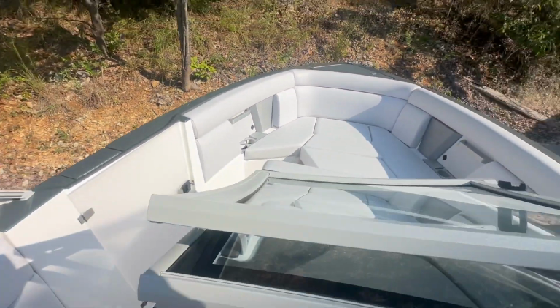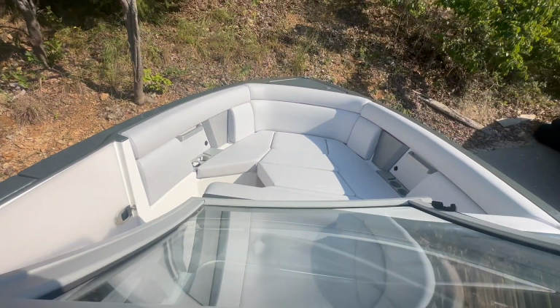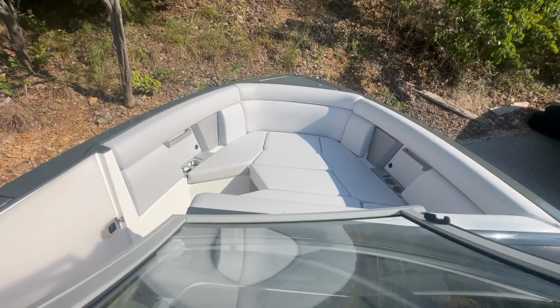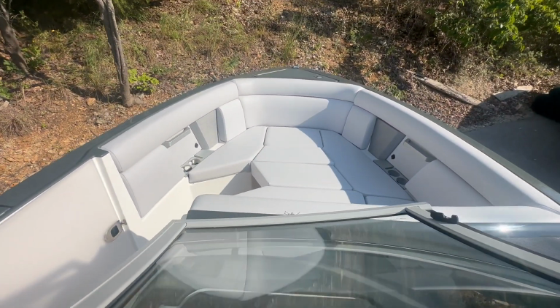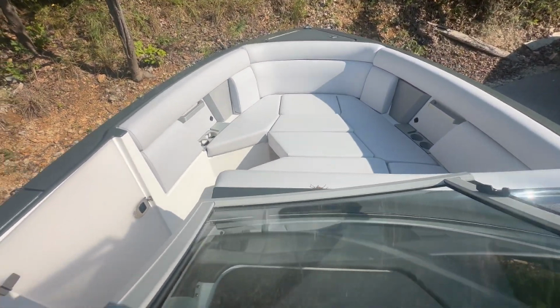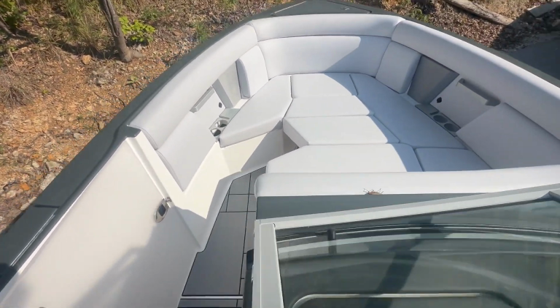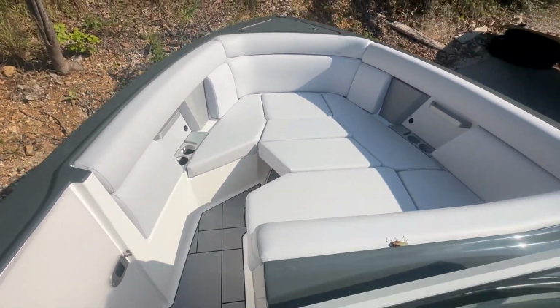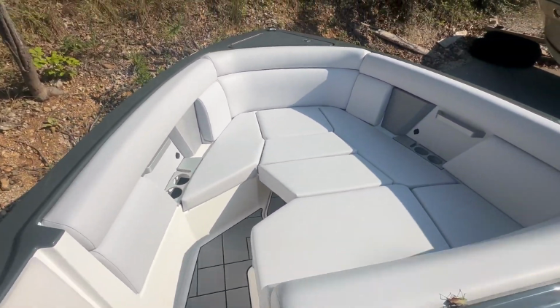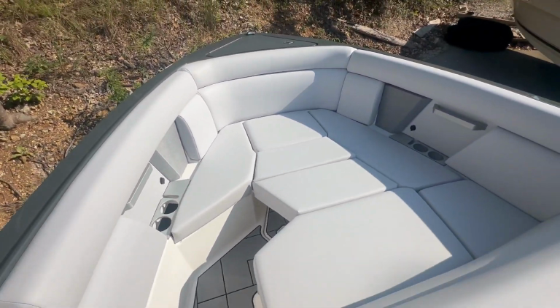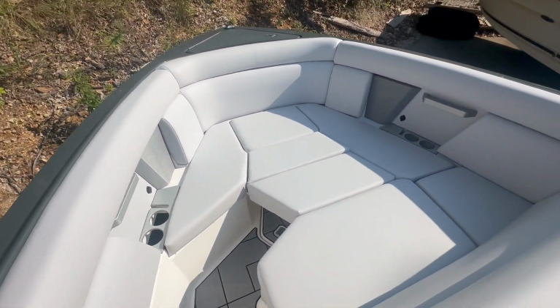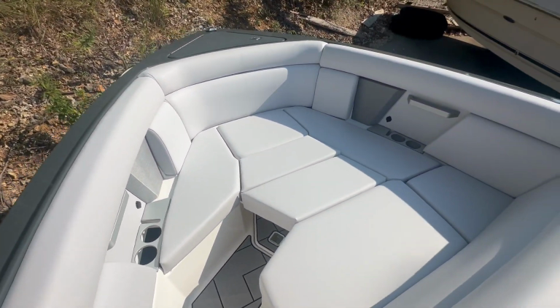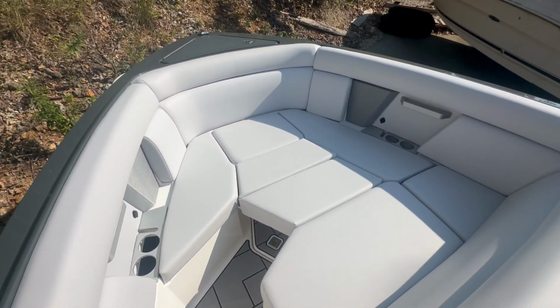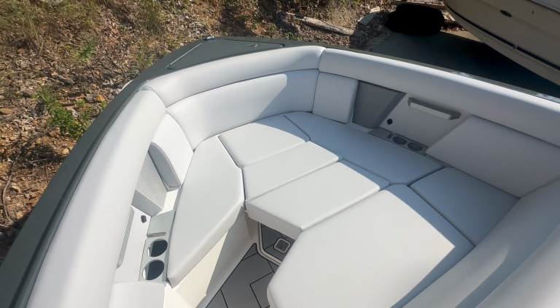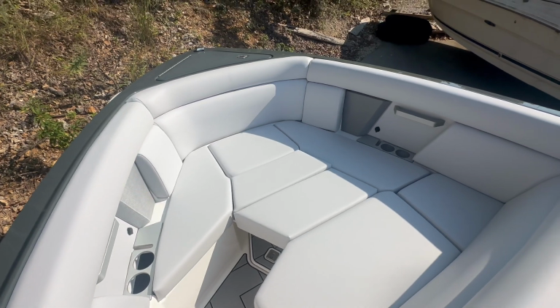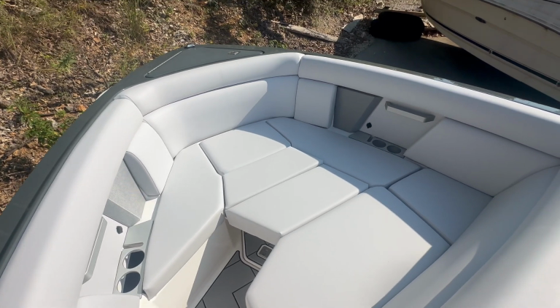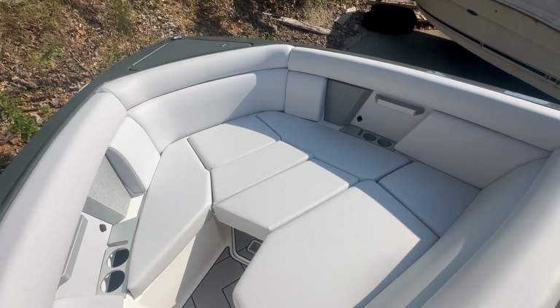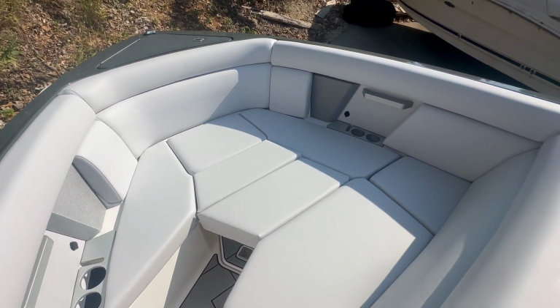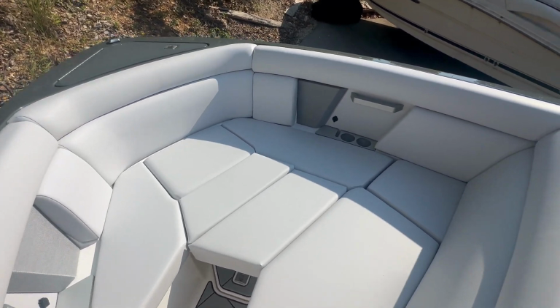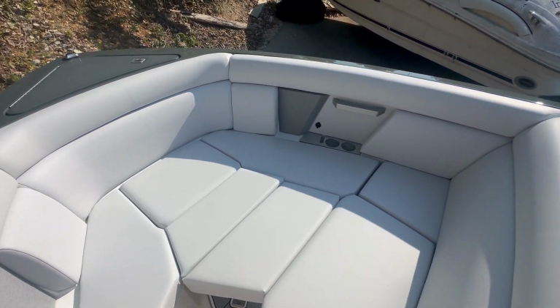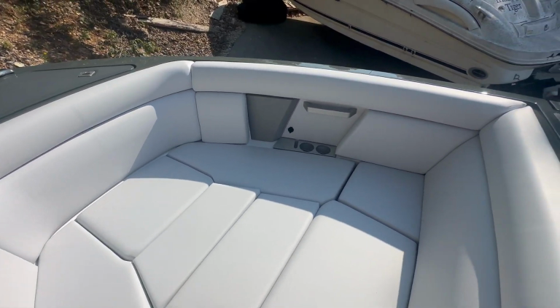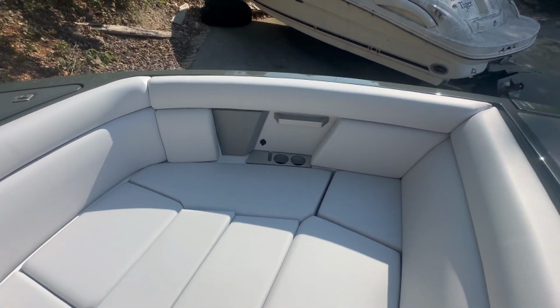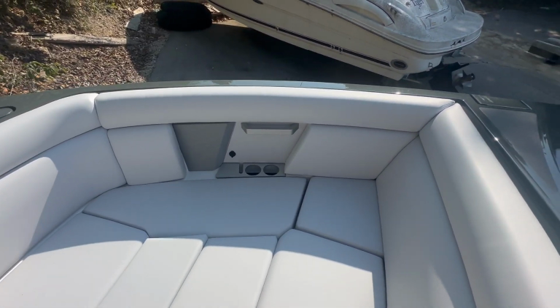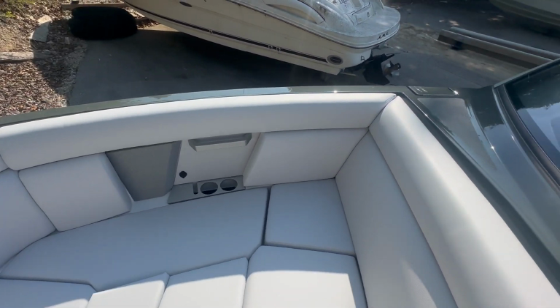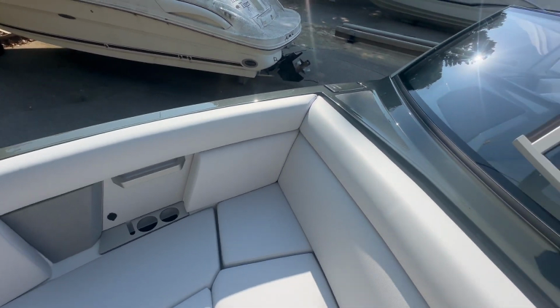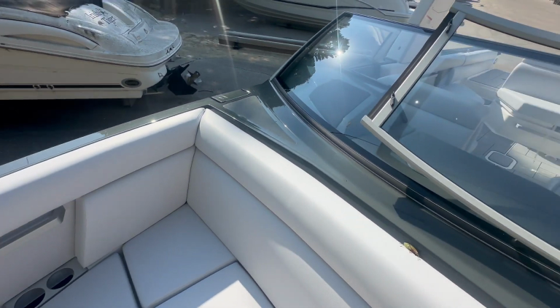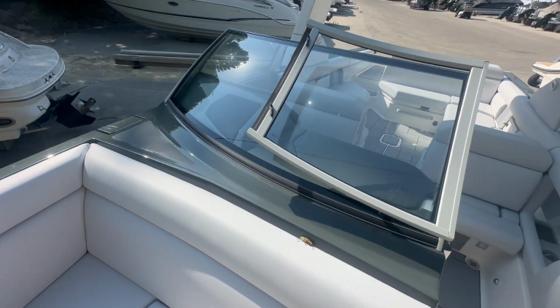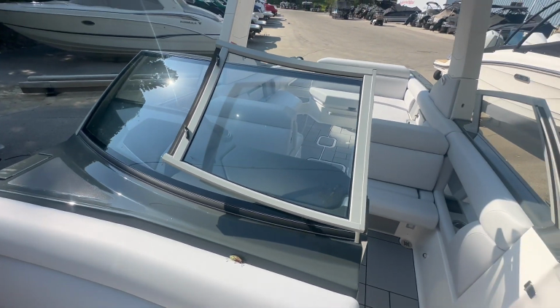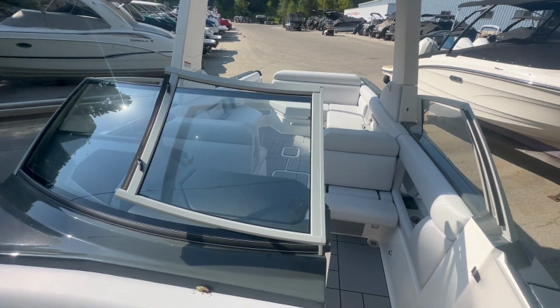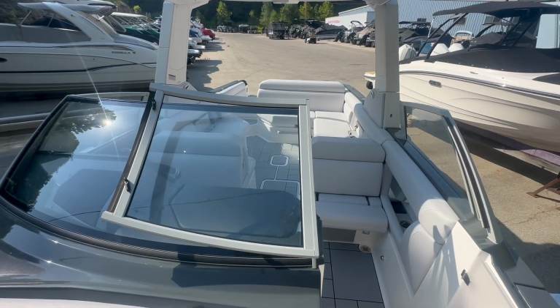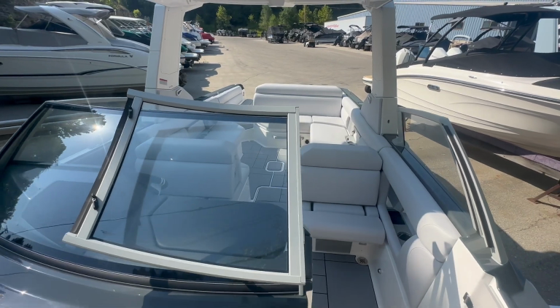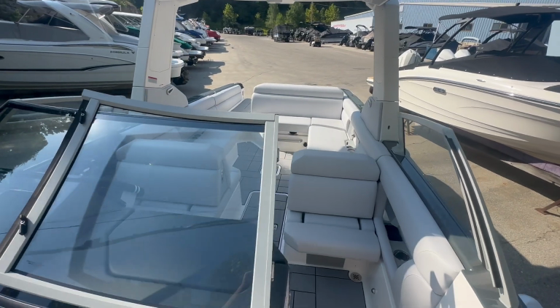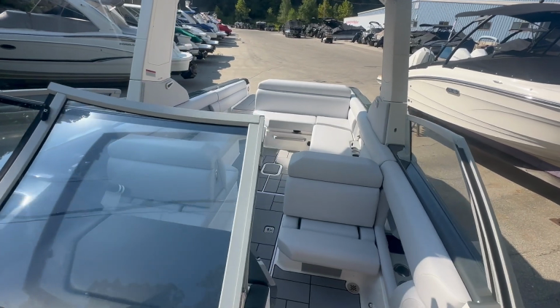The bow of the Aviara is the deepest, and this is honestly one of the best rough-water boats you can own — a very deep boat.